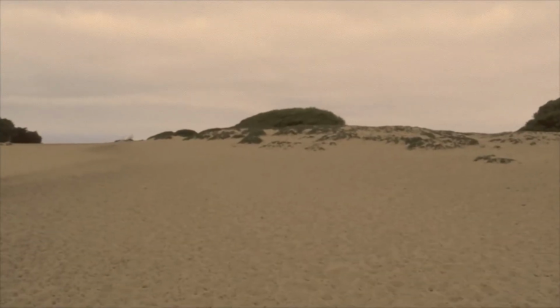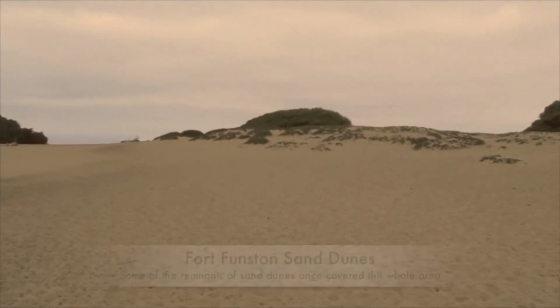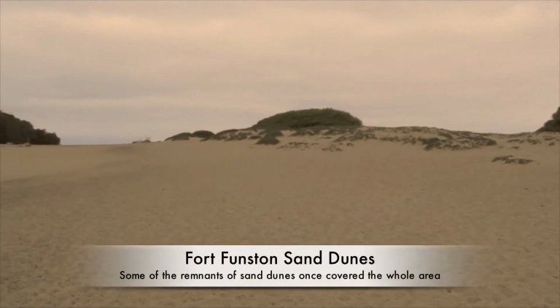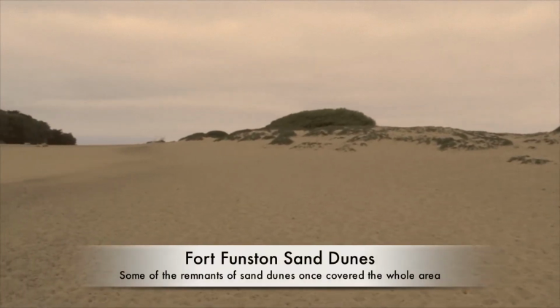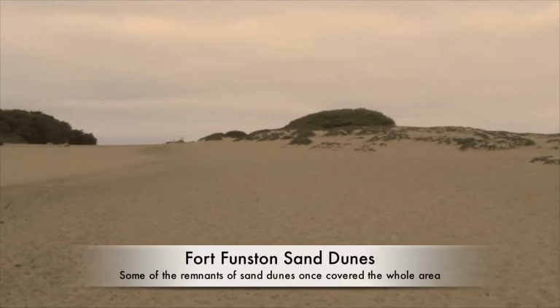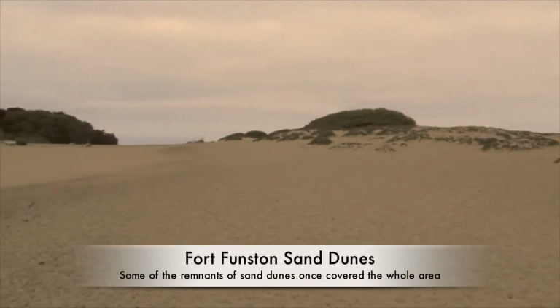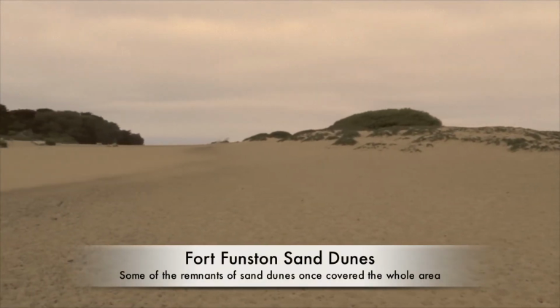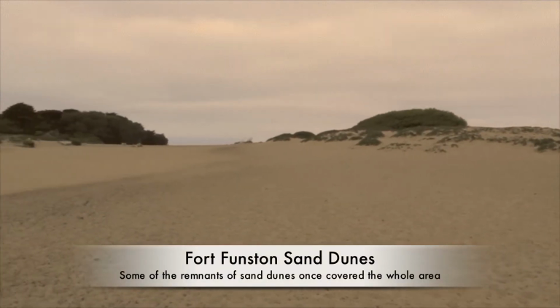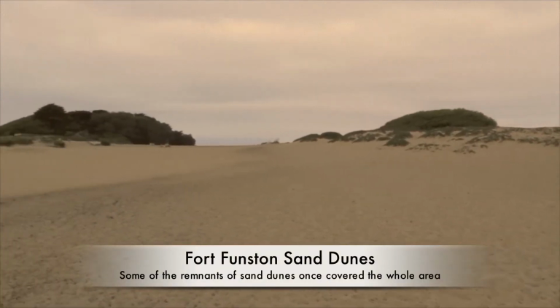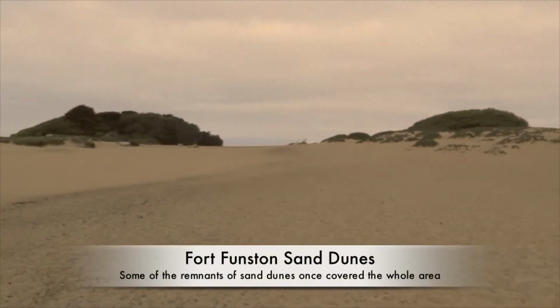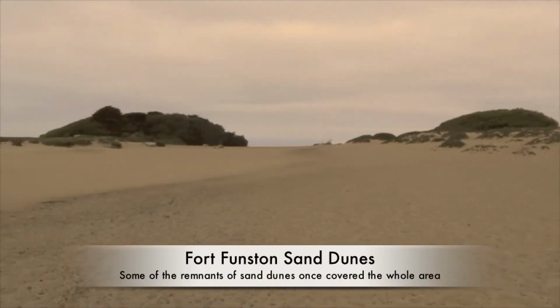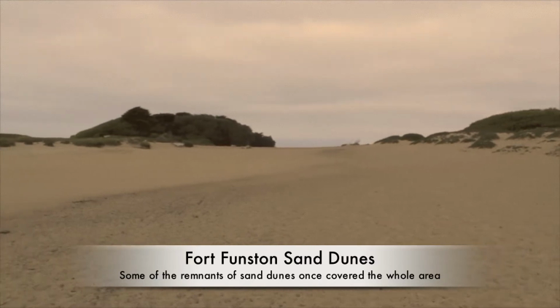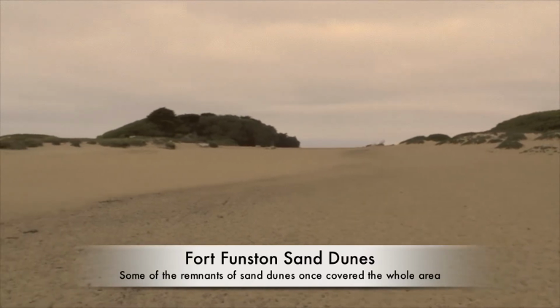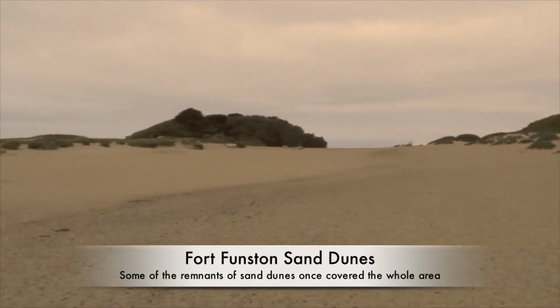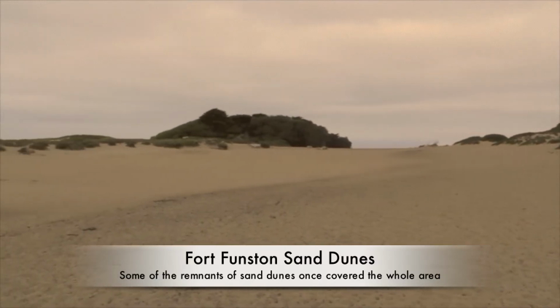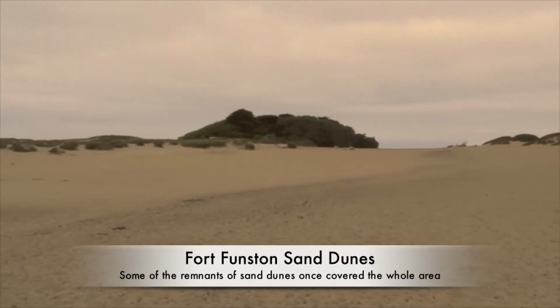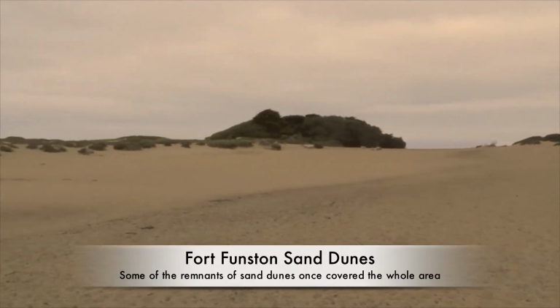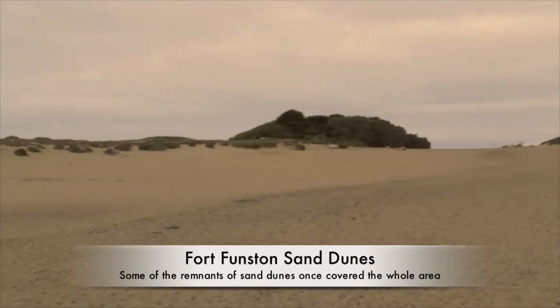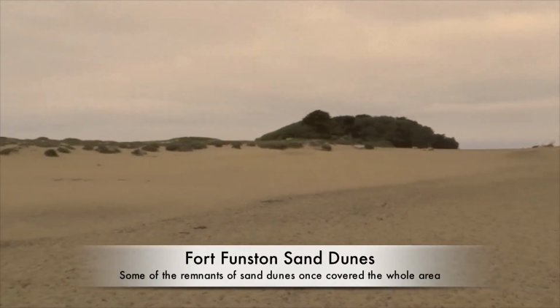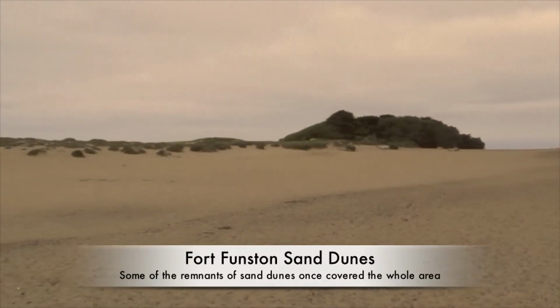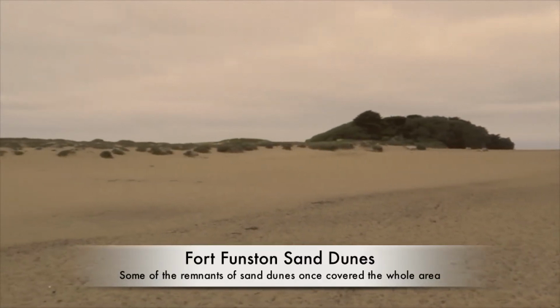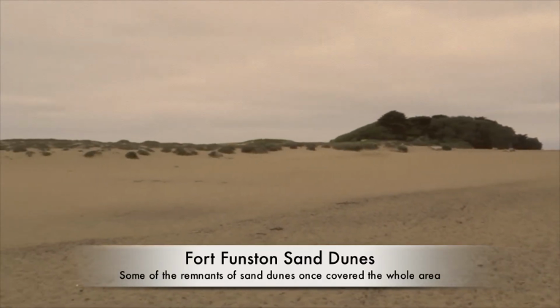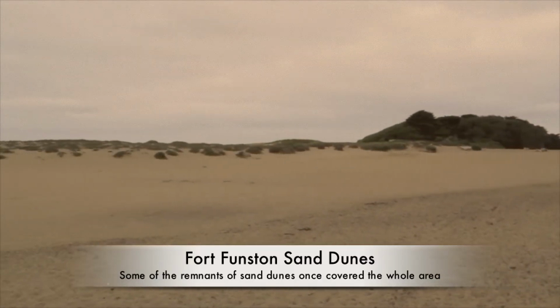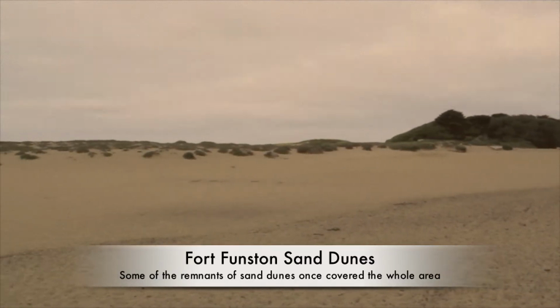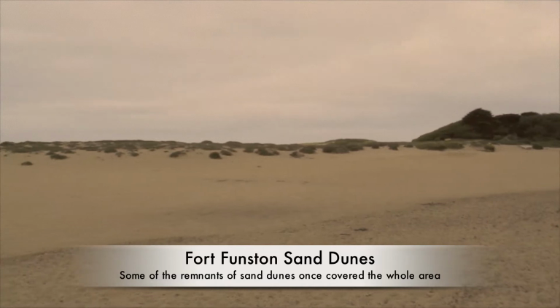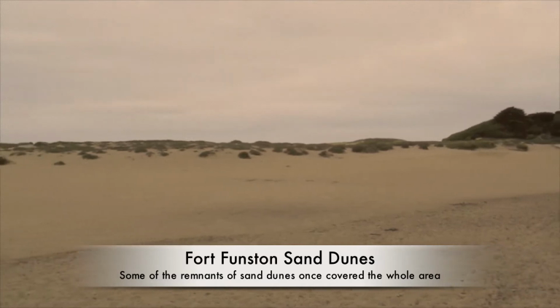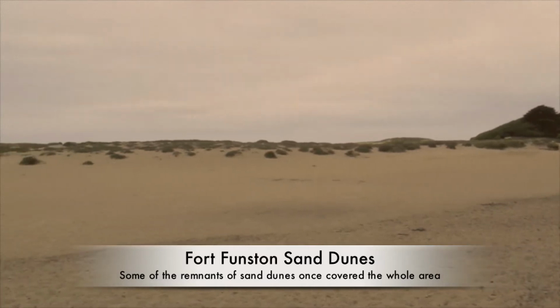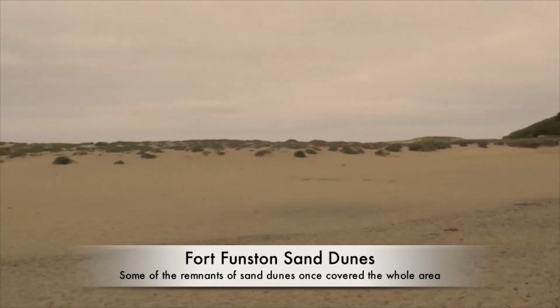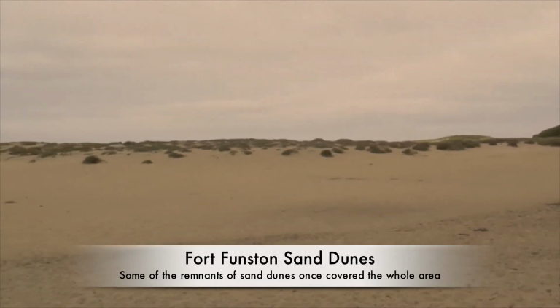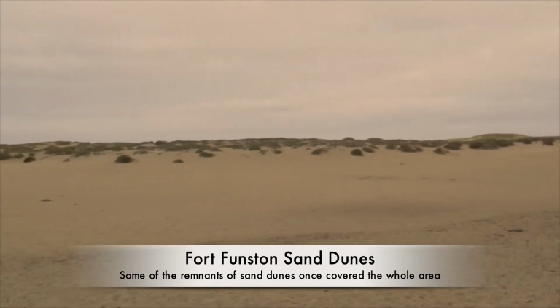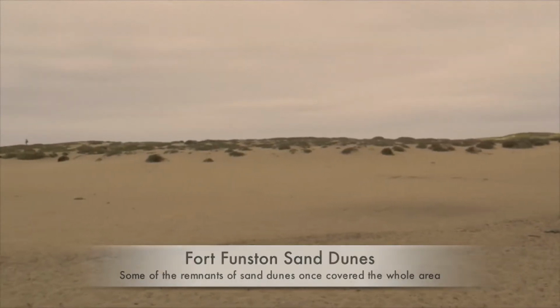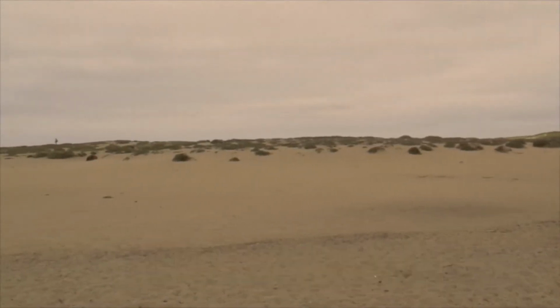Before residential and commercial development of the Sunset District in 1887, this was an area covered largely by sand dunes, and 19th century San Franciscans referred to it as the outside lands.